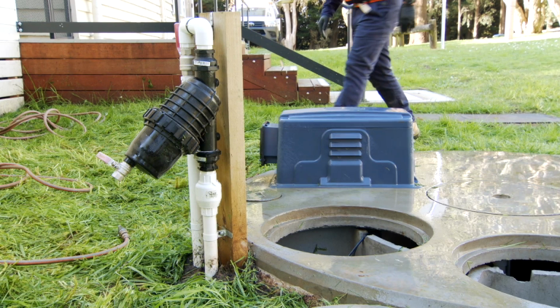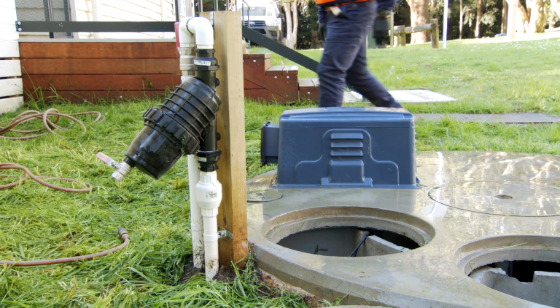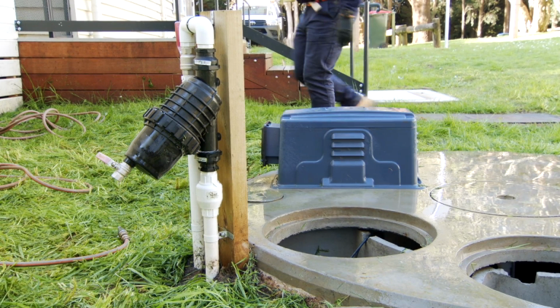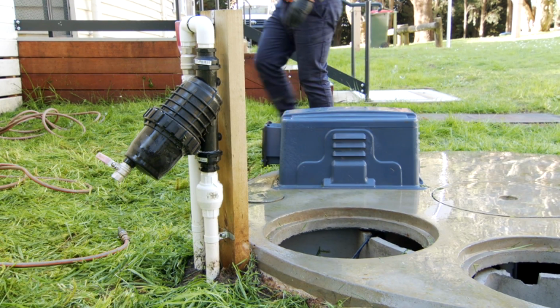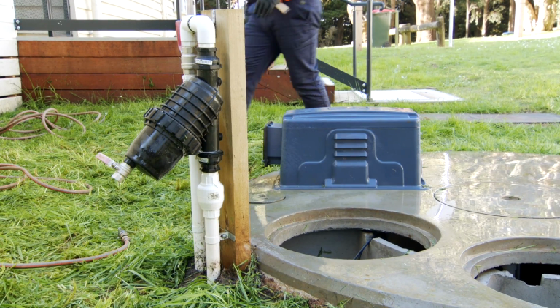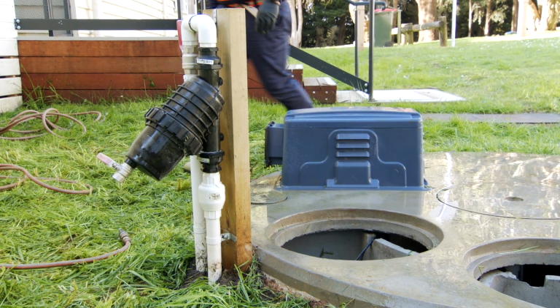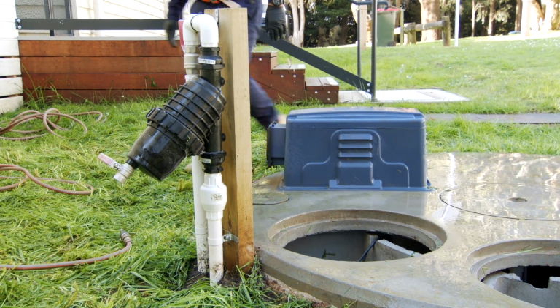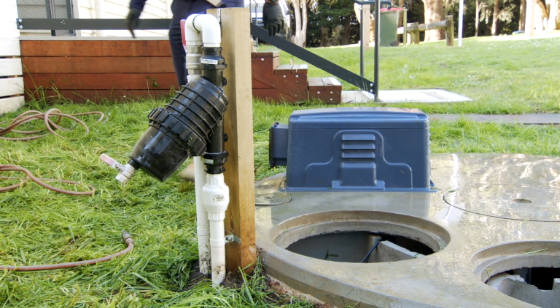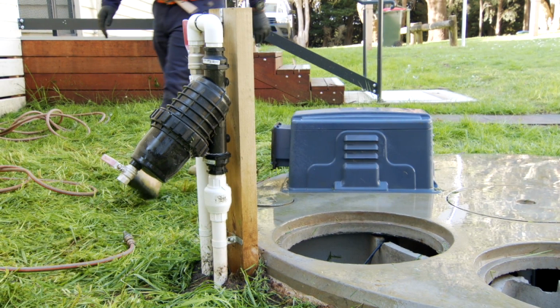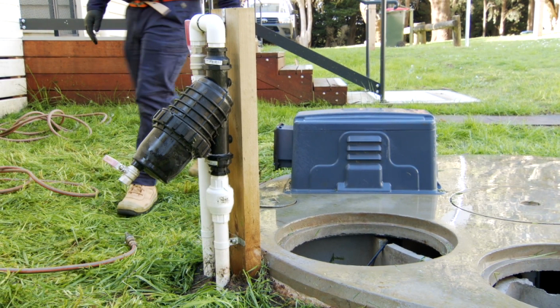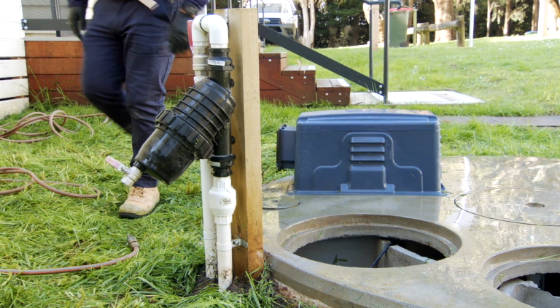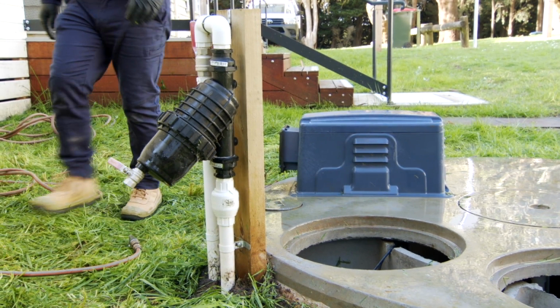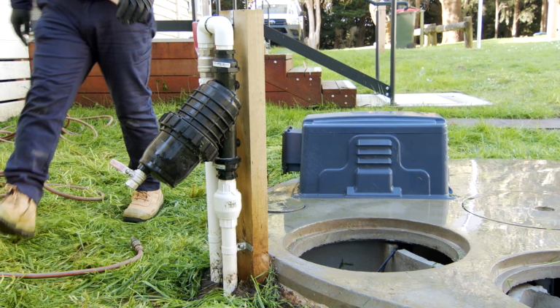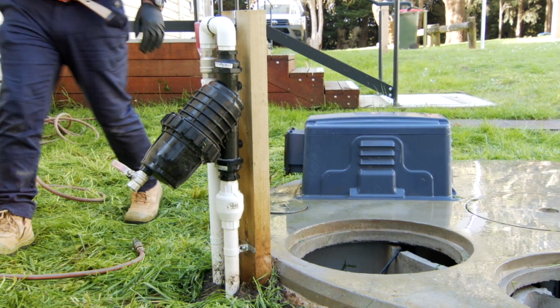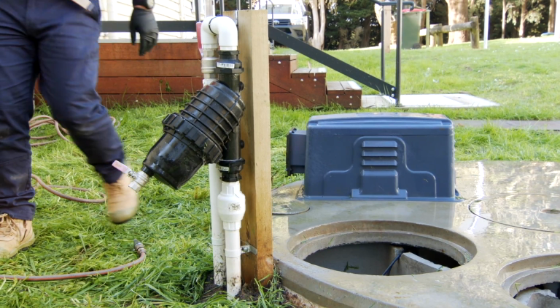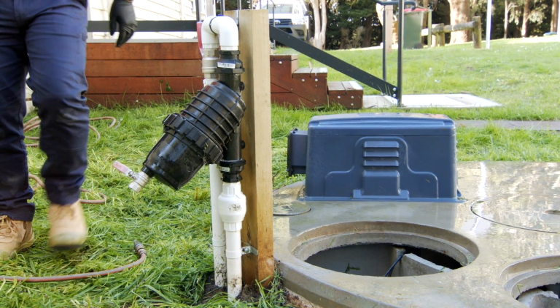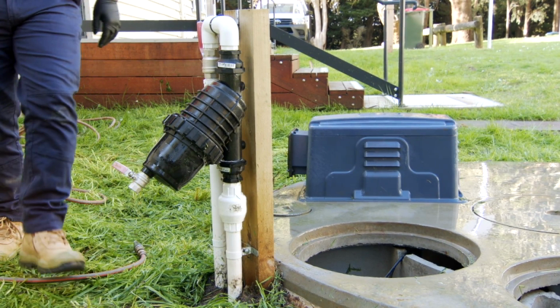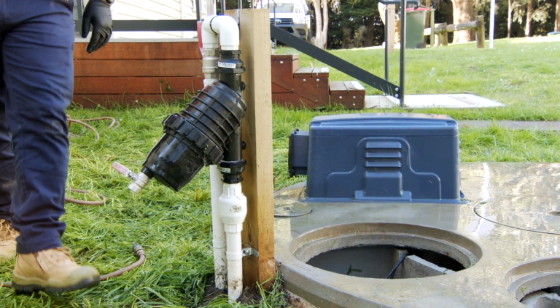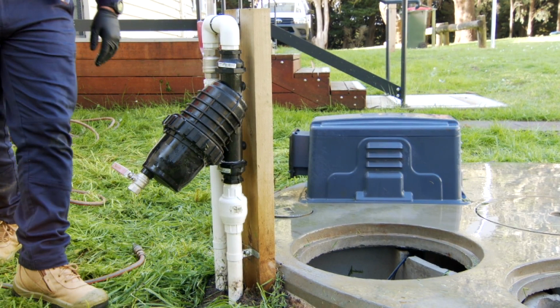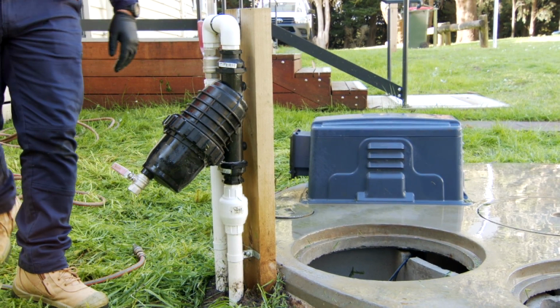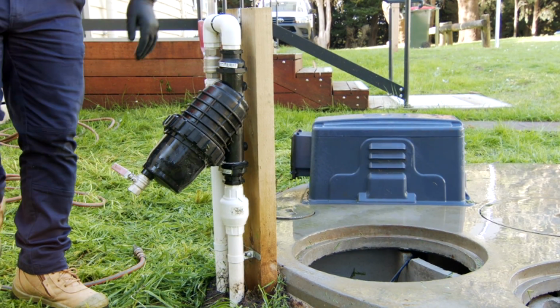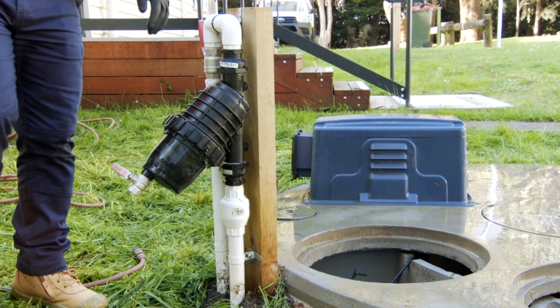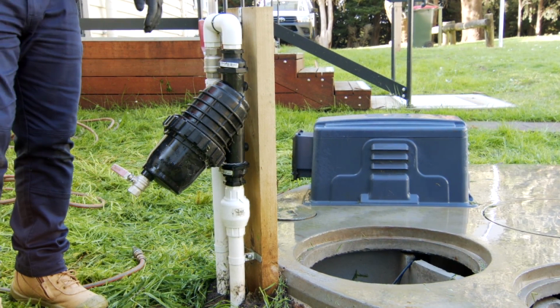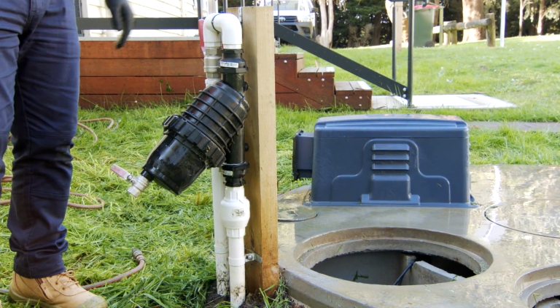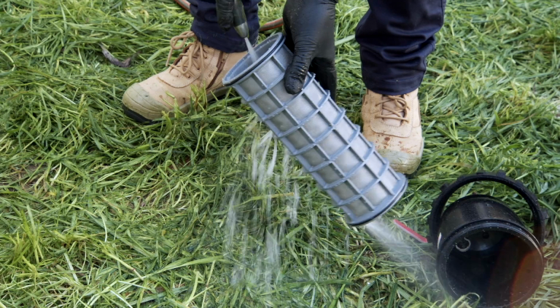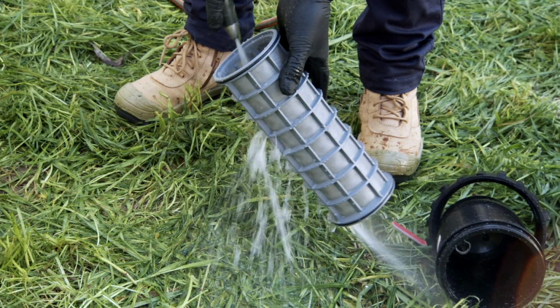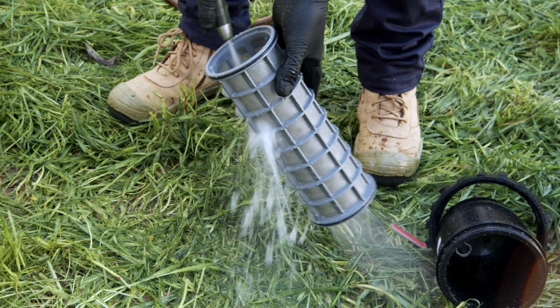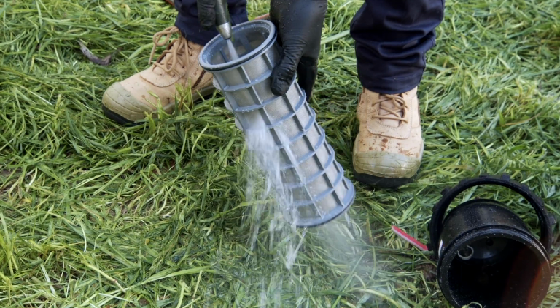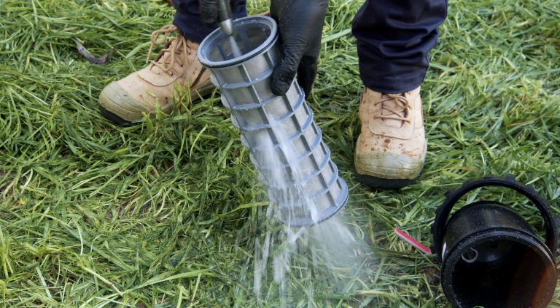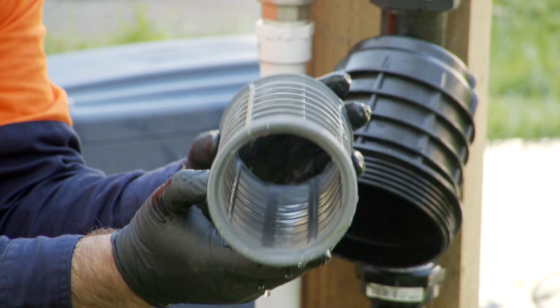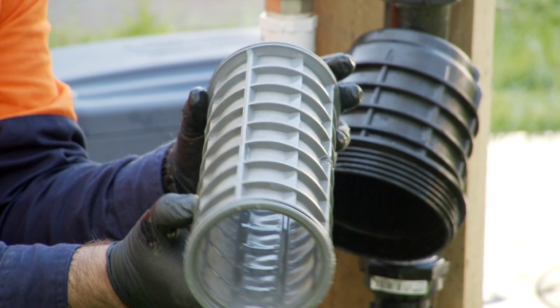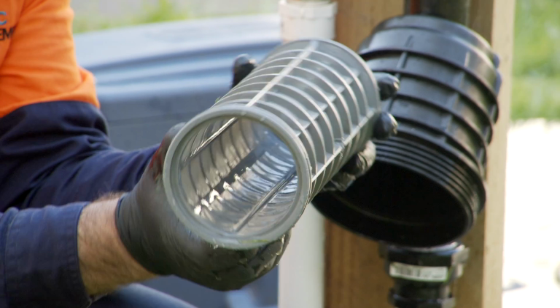This is your irrigation filter, which needs to be cleaned regularly between your quarterly services to avoid pump breakdowns and costly repairs. Please watch our separate video on how to clean this filter.